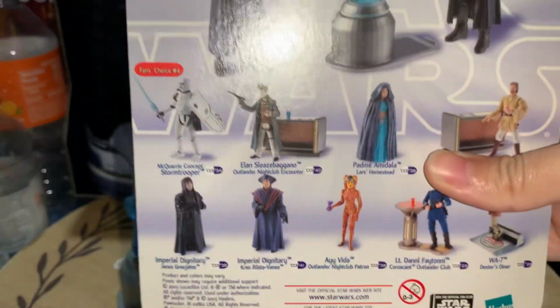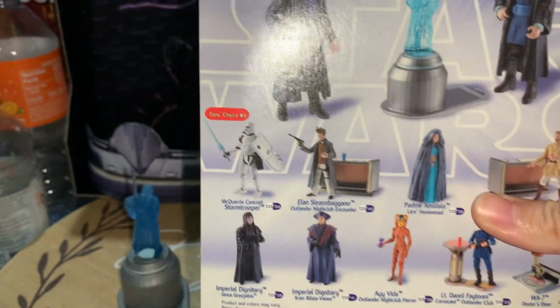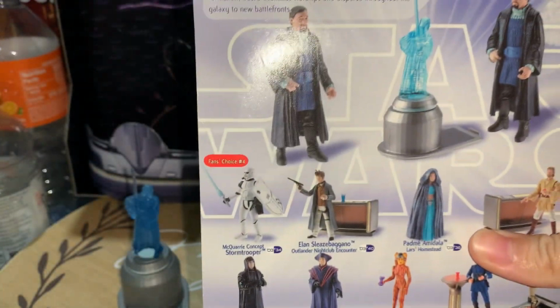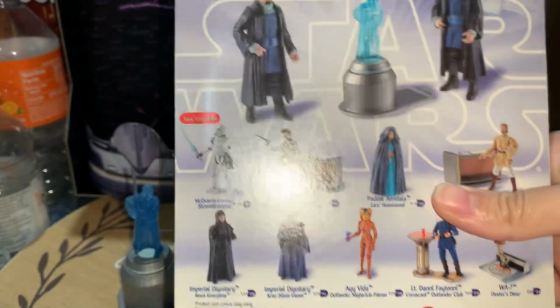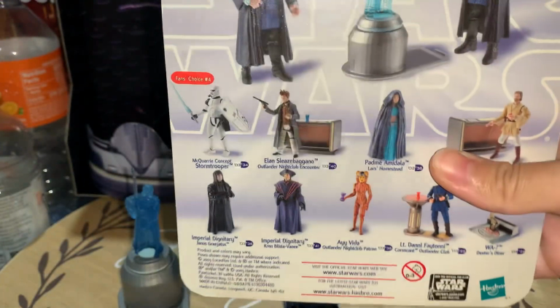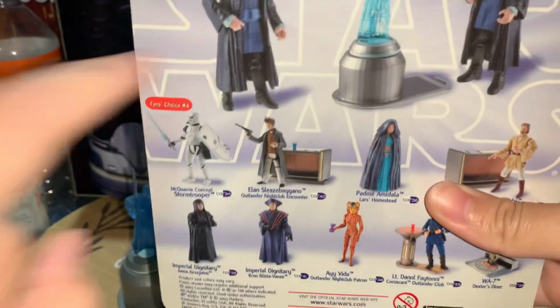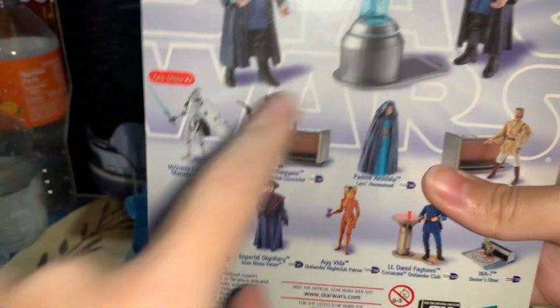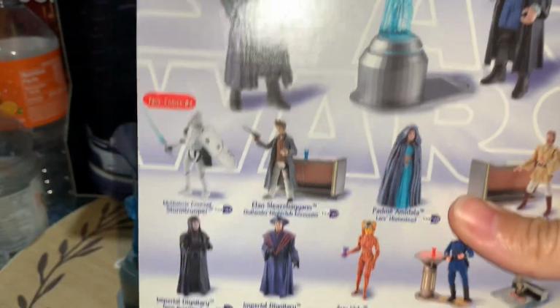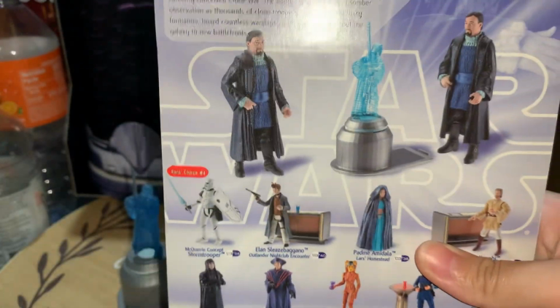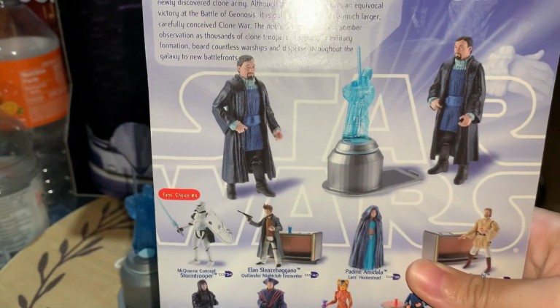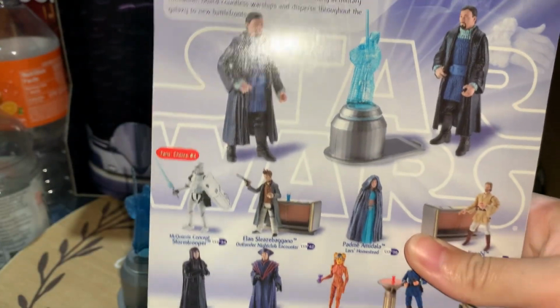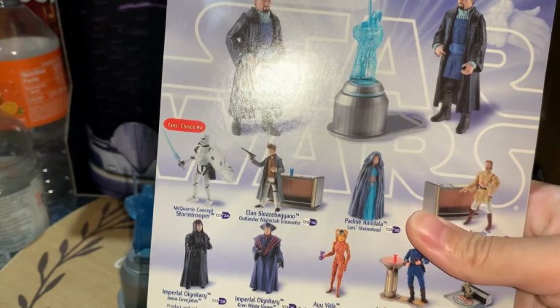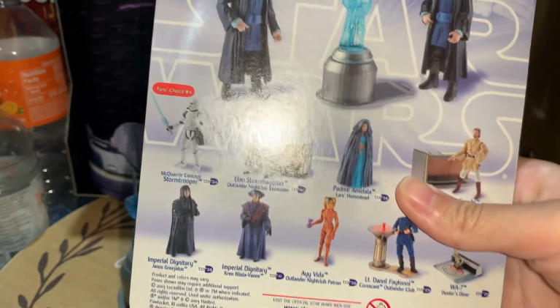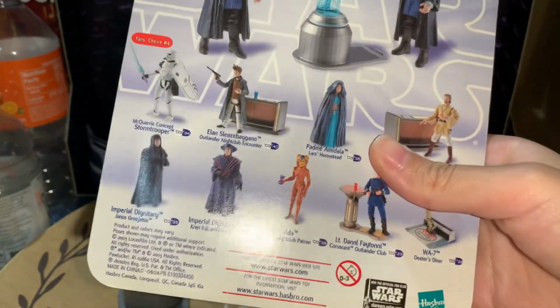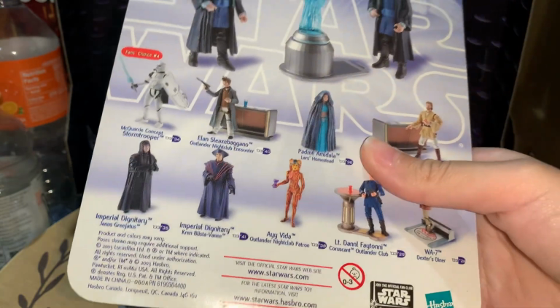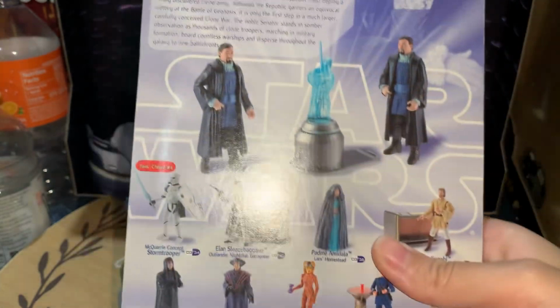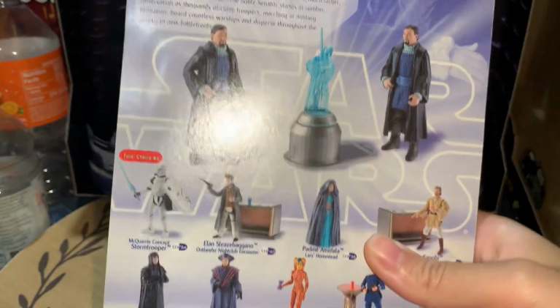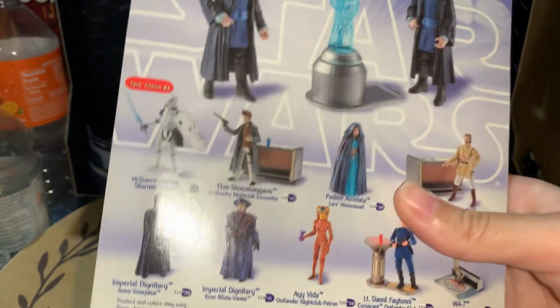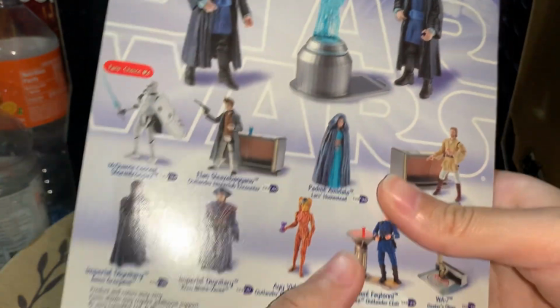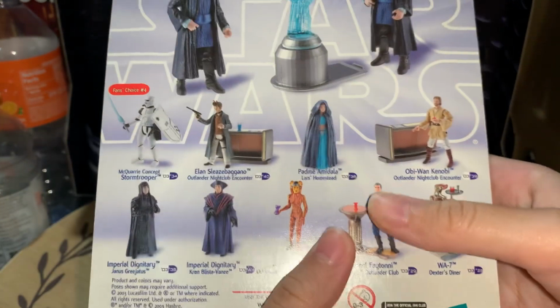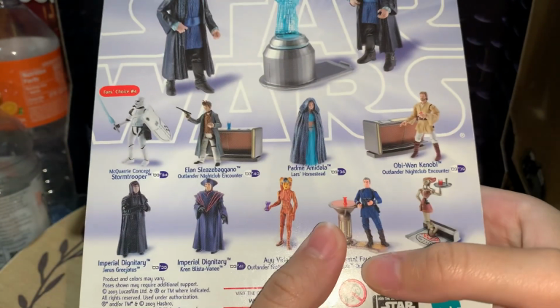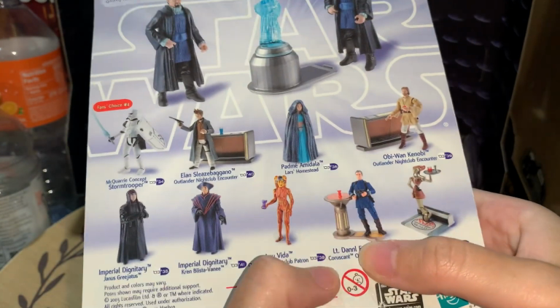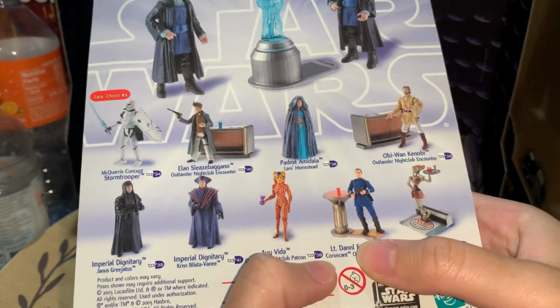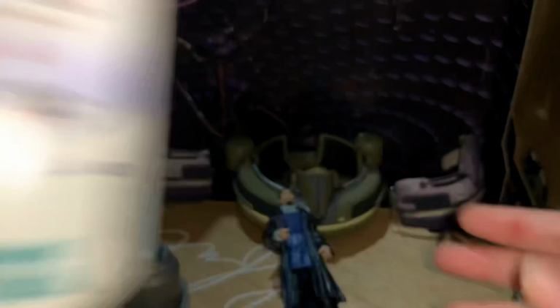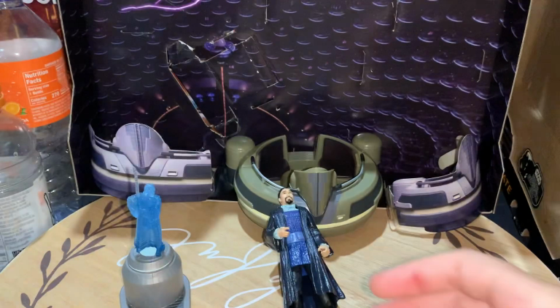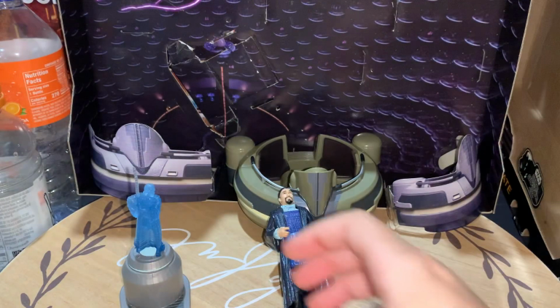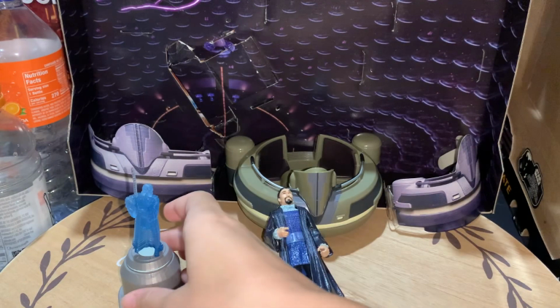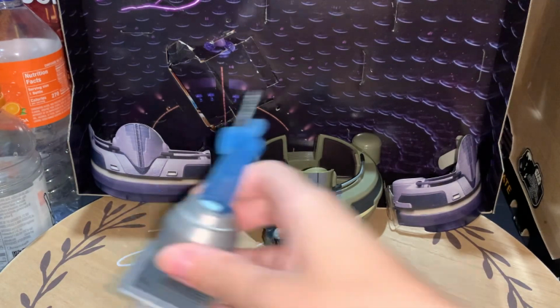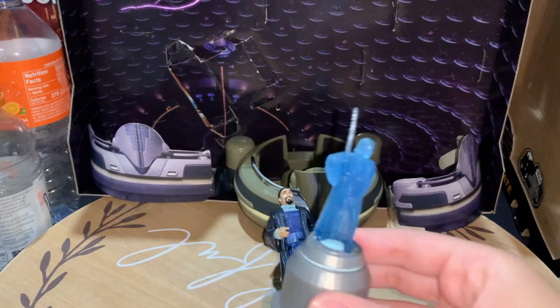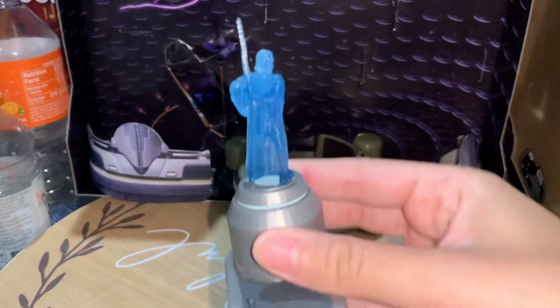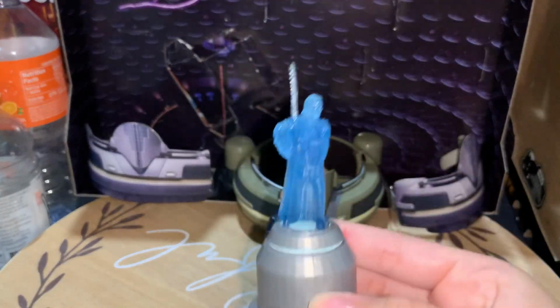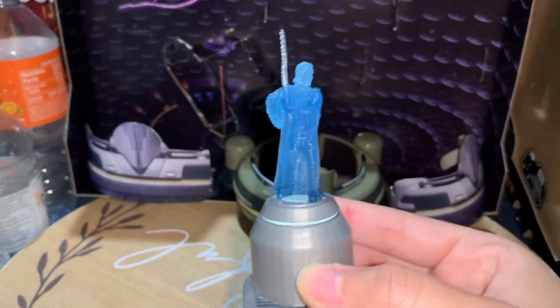Yes, it's Attack of the Clones — pretty cool. You get the hologram of Obi-Wan calling for help. So yeah, that's pretty cool. It's pretty nice, a cool hologram.